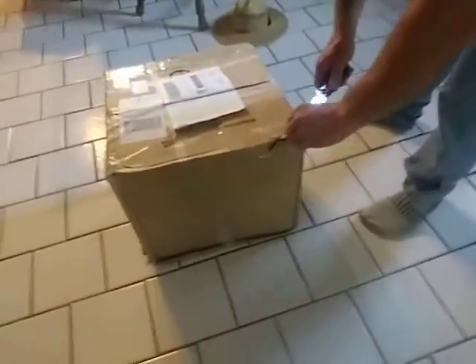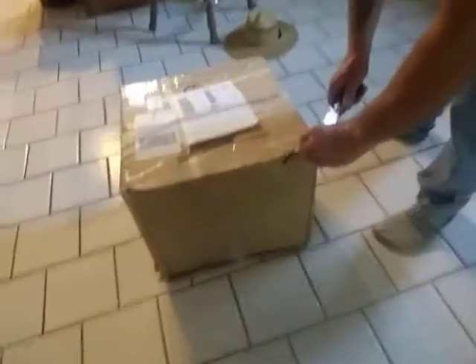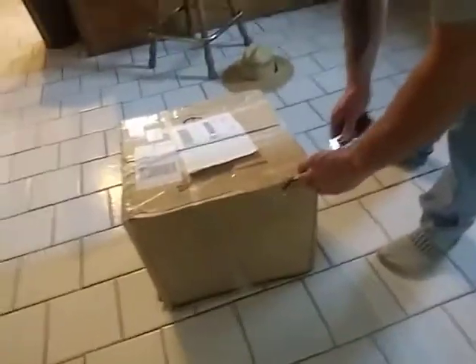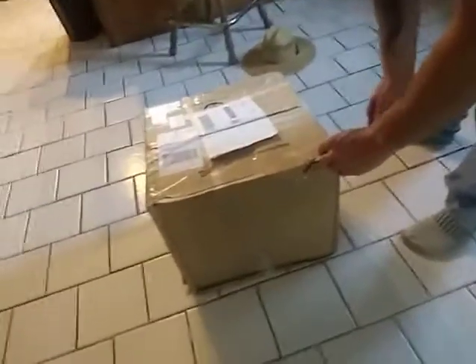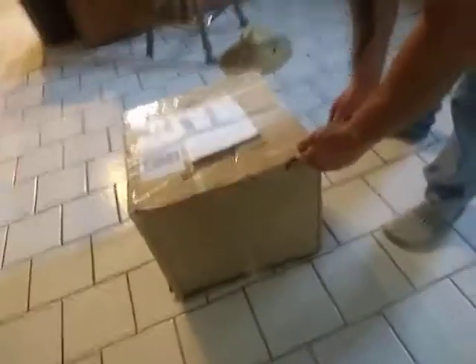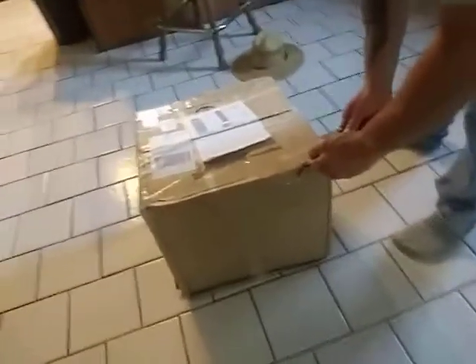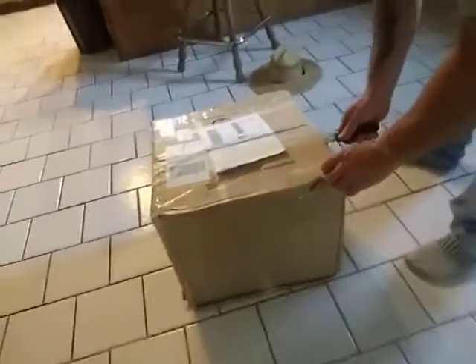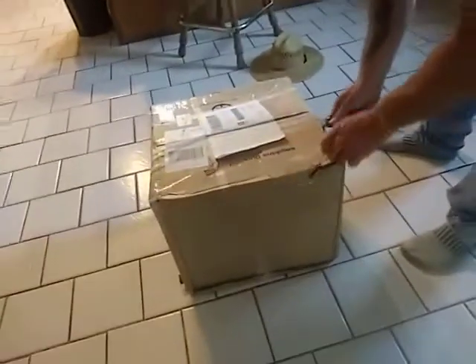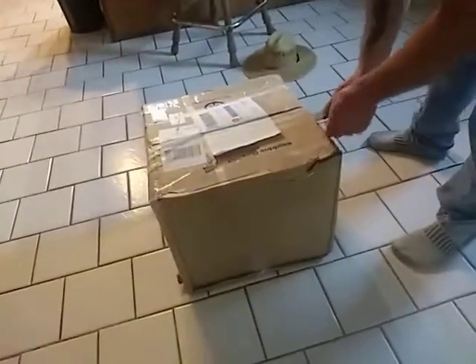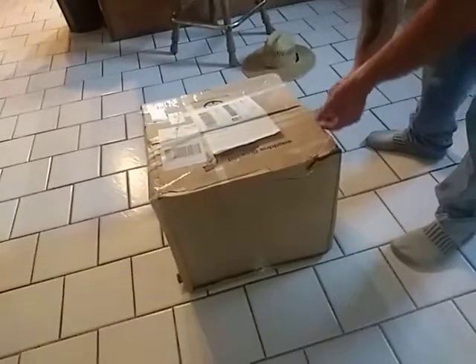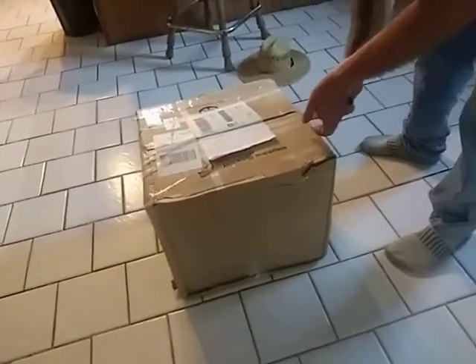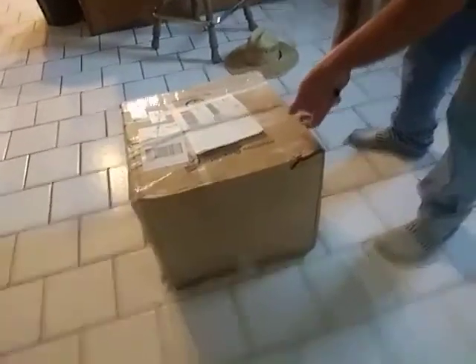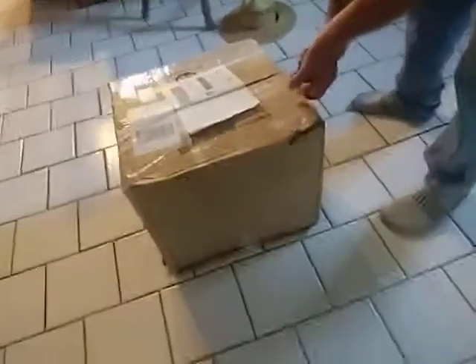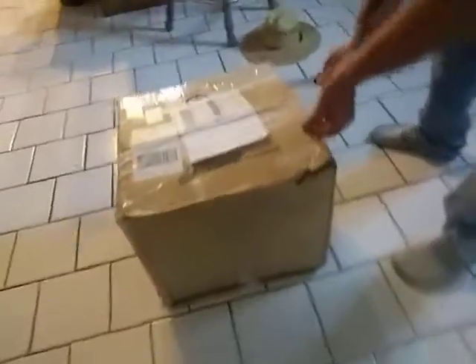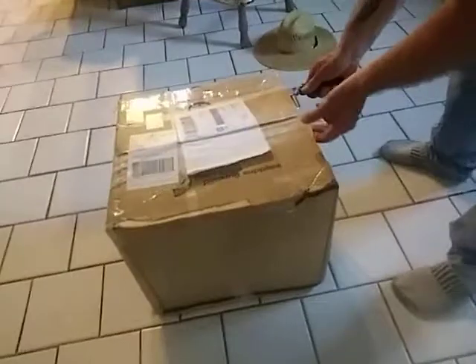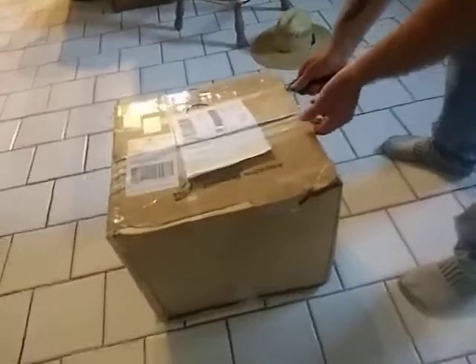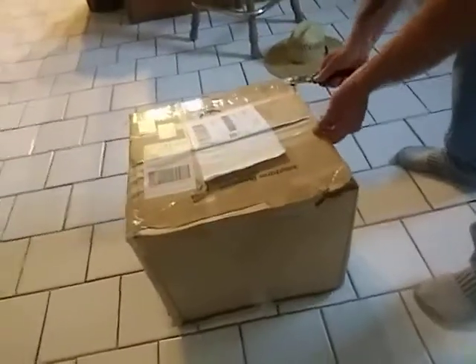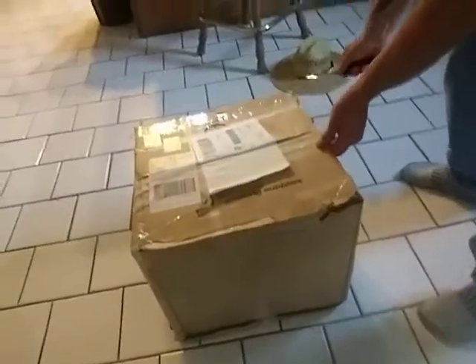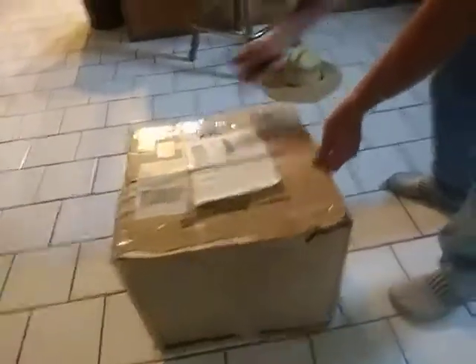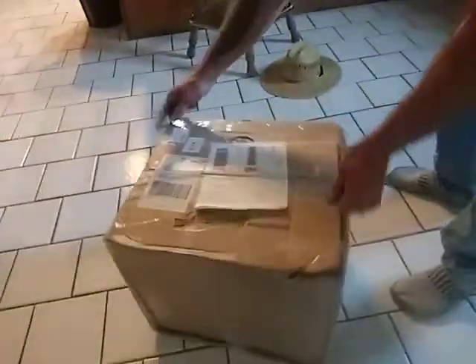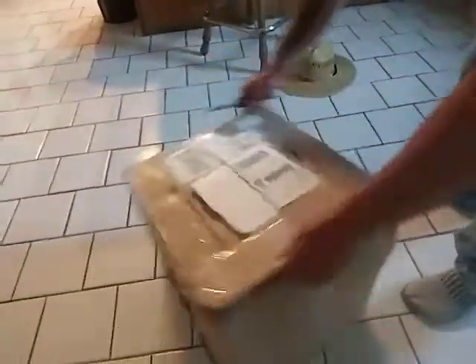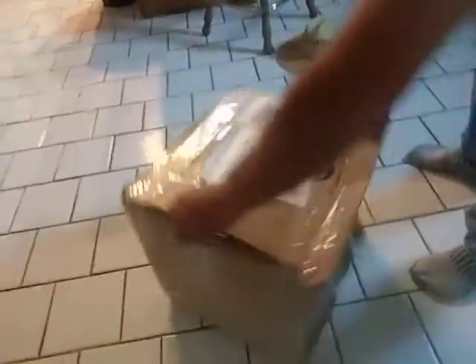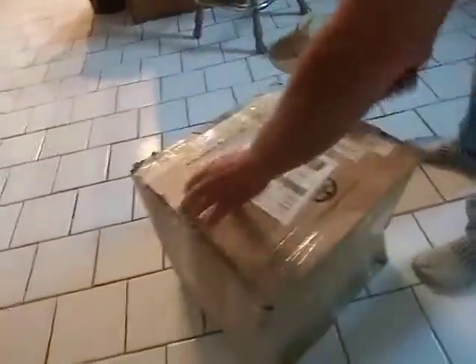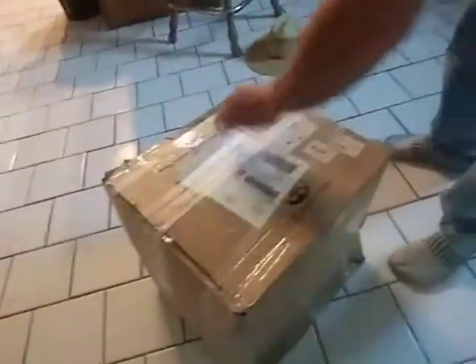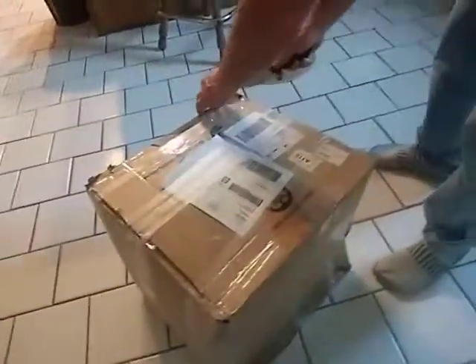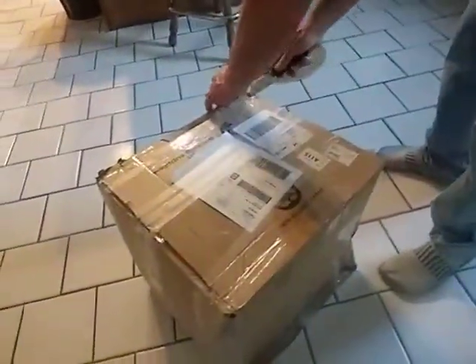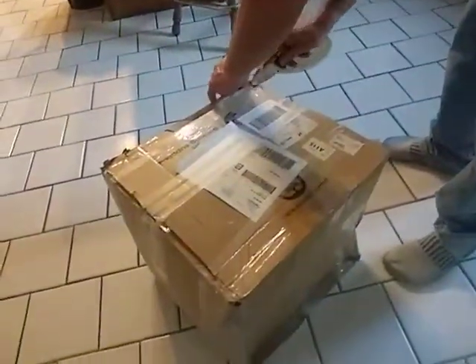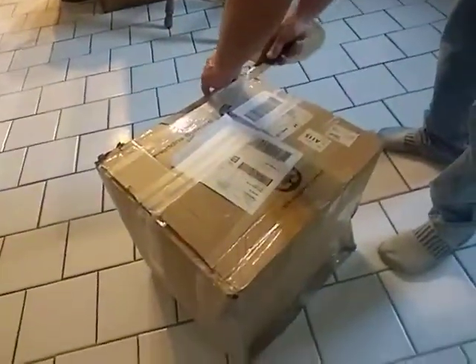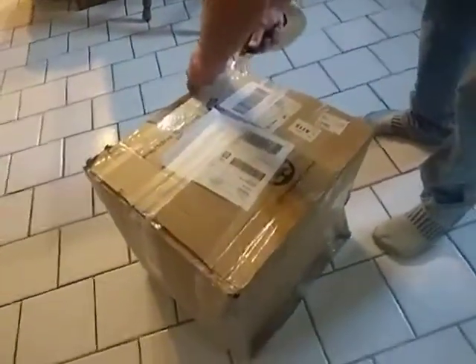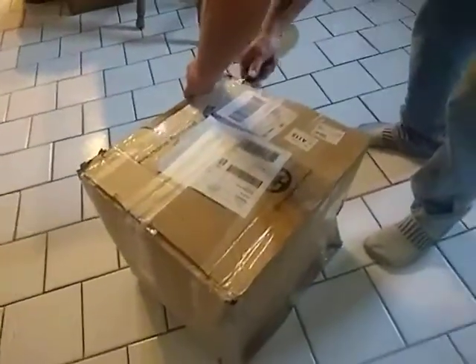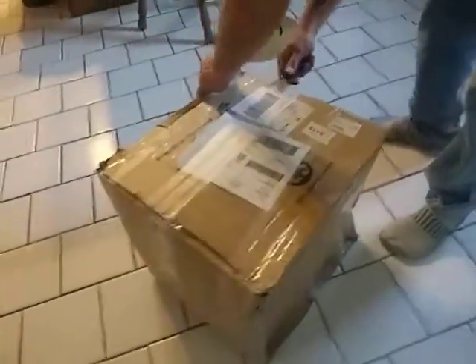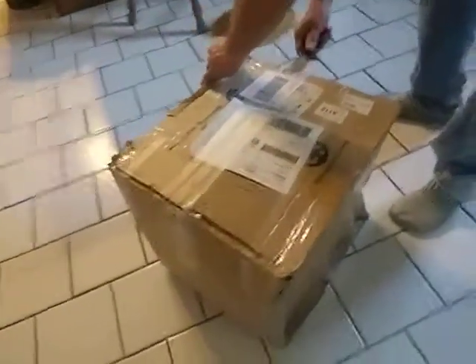There you go guys. My video on my channel has been waiting for the unboxing of my PC setup. Here's the PC.